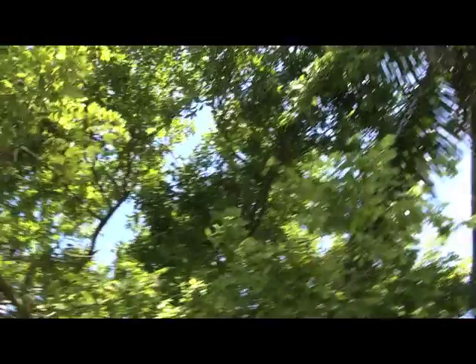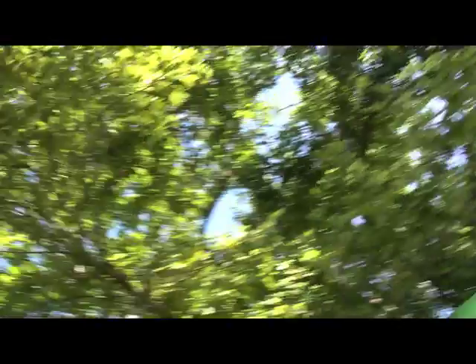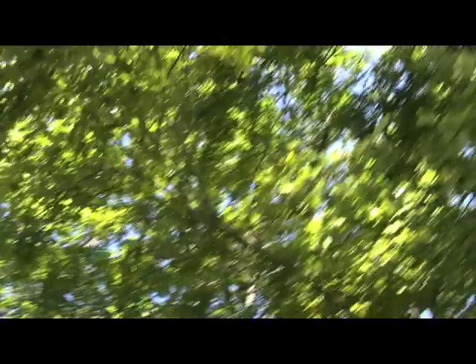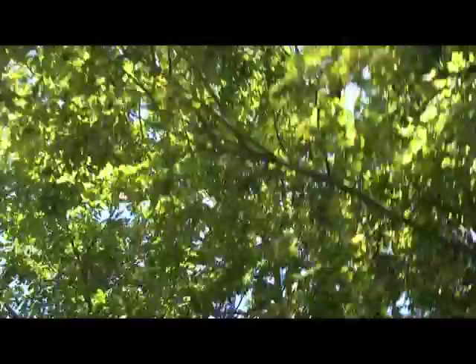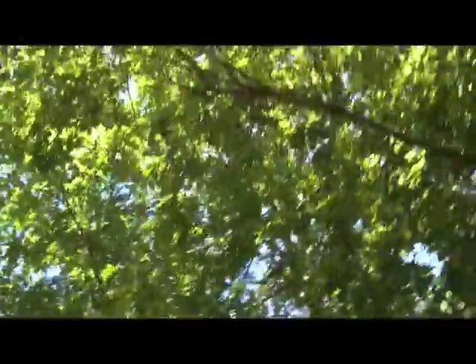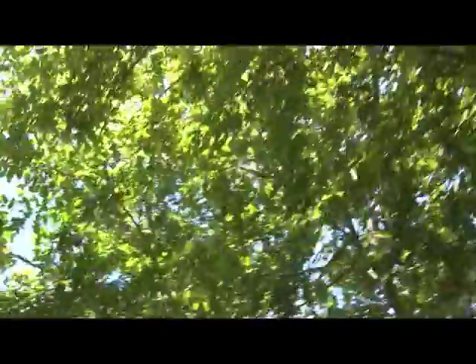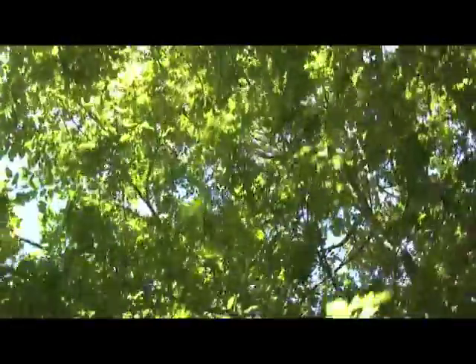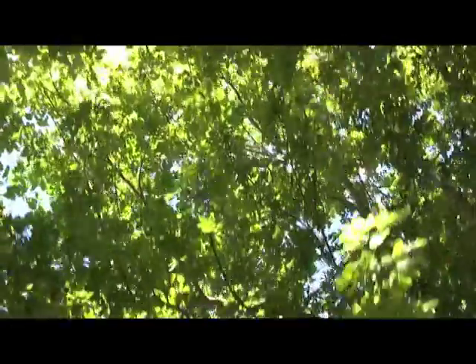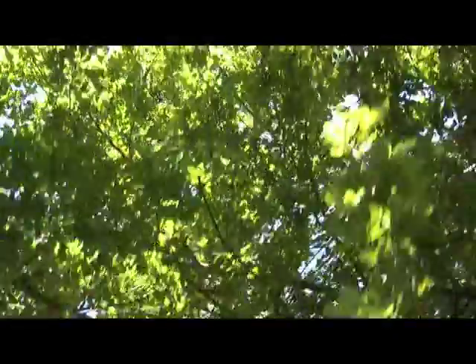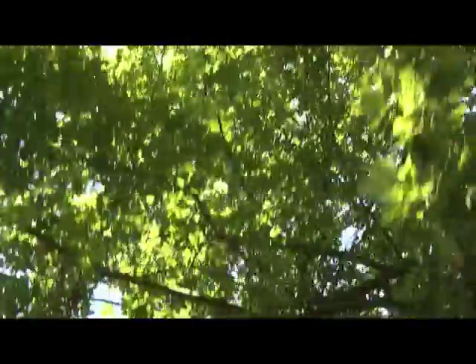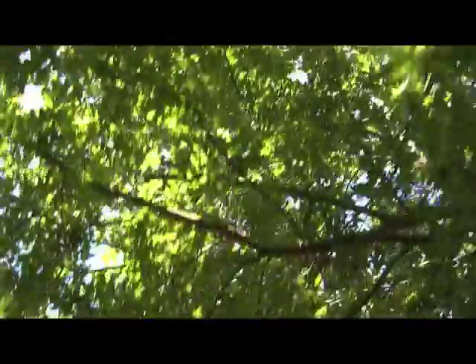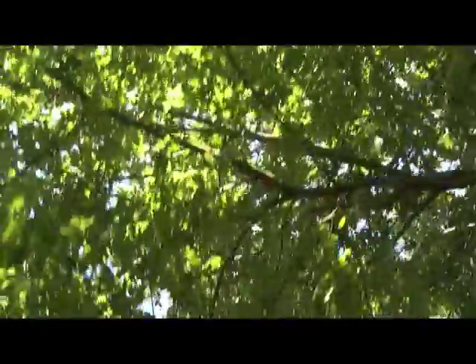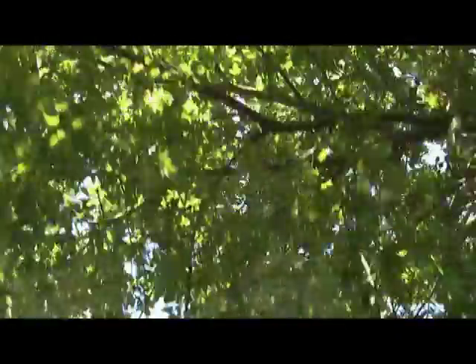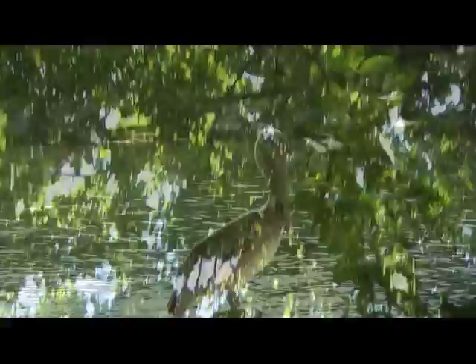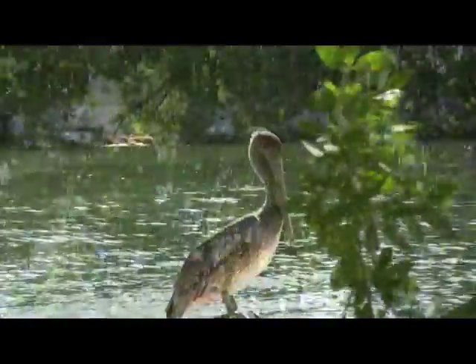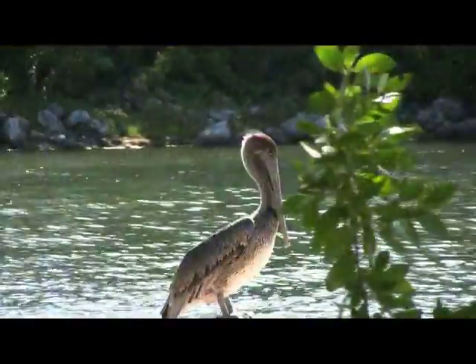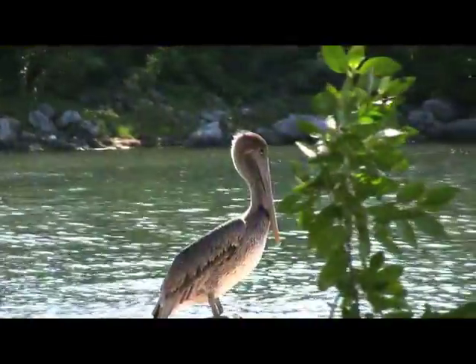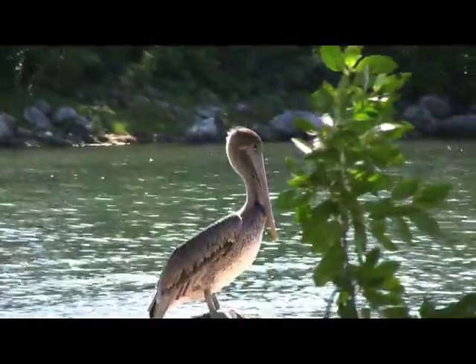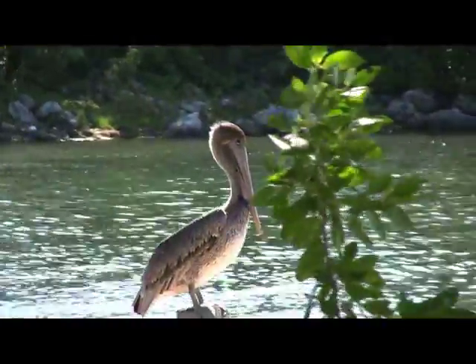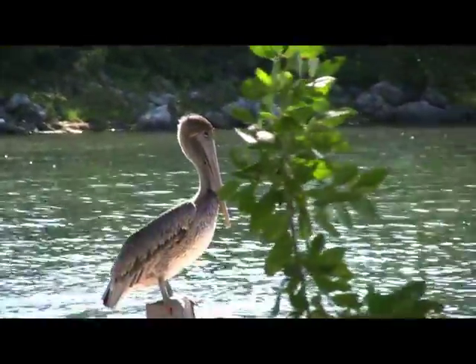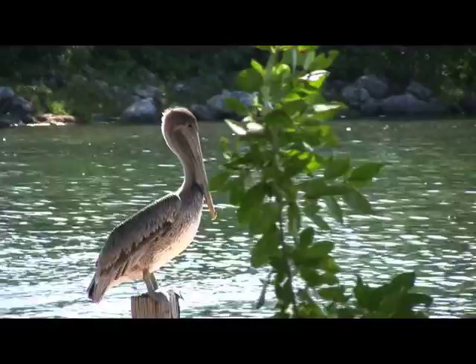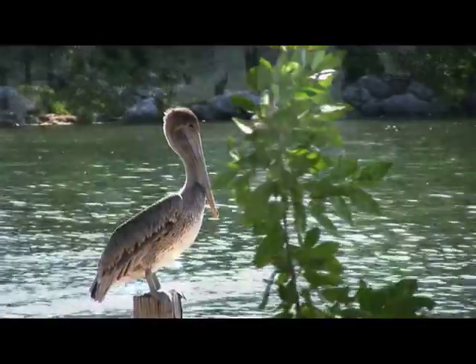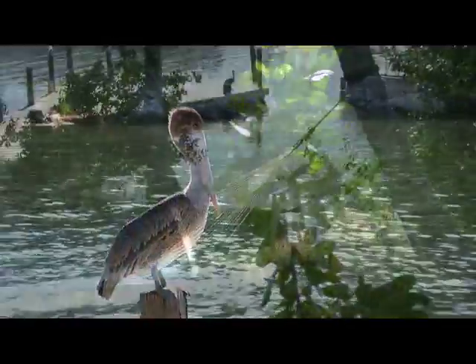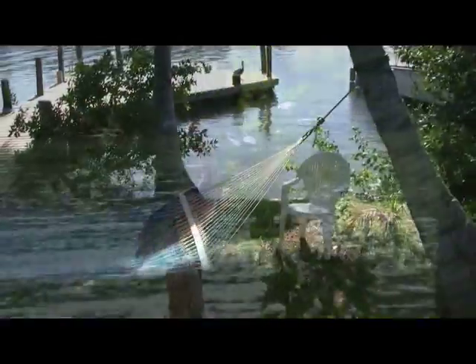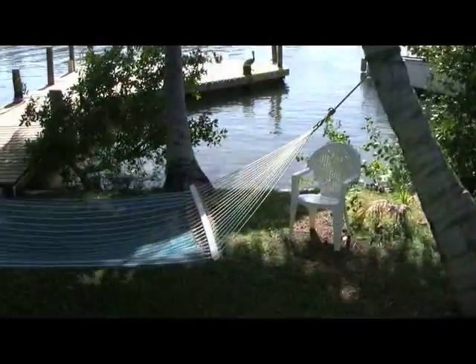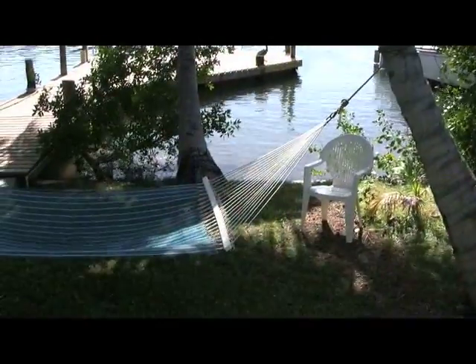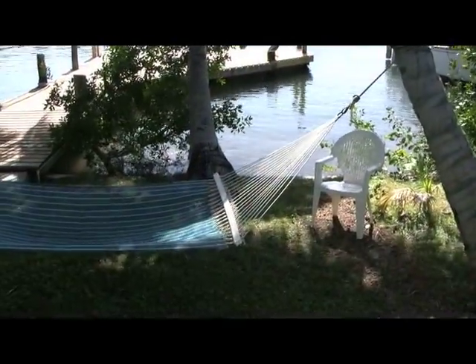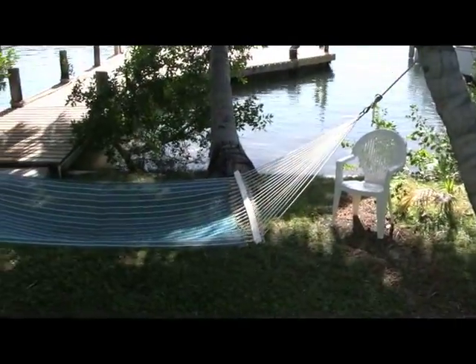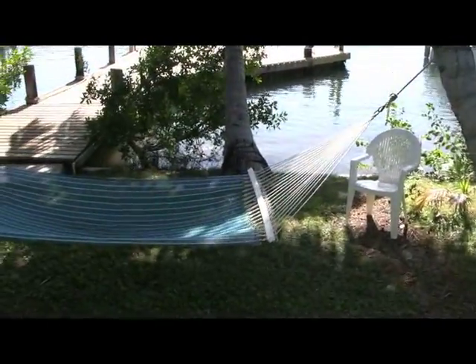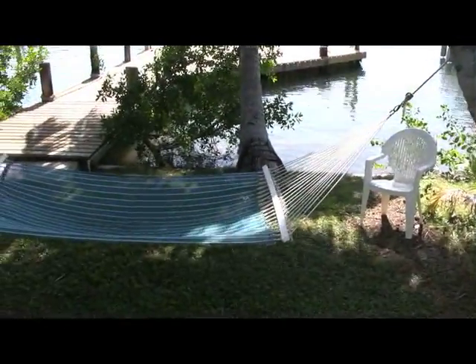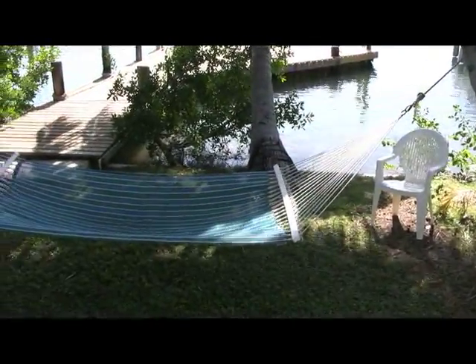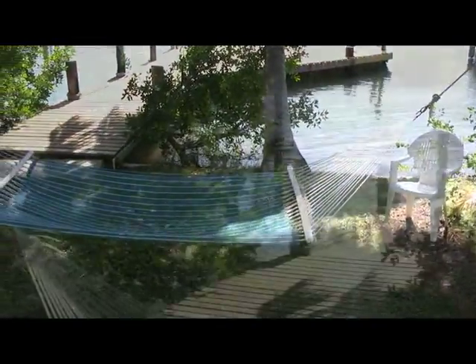Welcome to the Florida Keys. You're looking at the Heron's Rest Vacation Rental. We're a waterfront weekly rental, two-bedroom home.